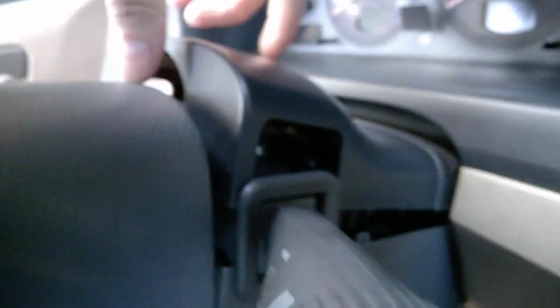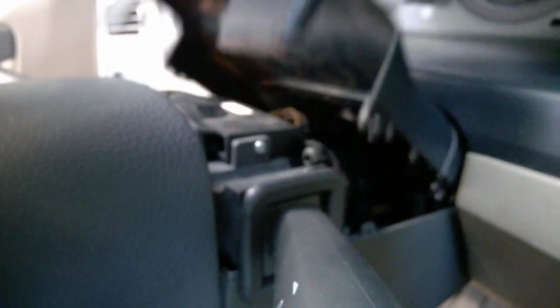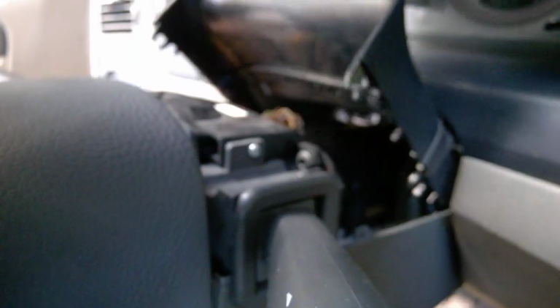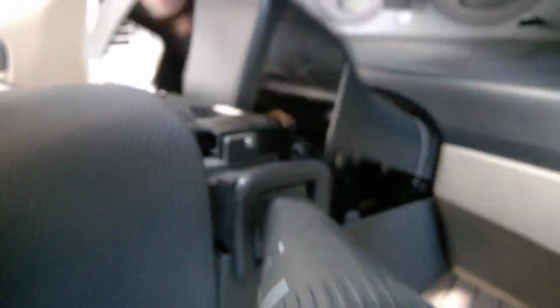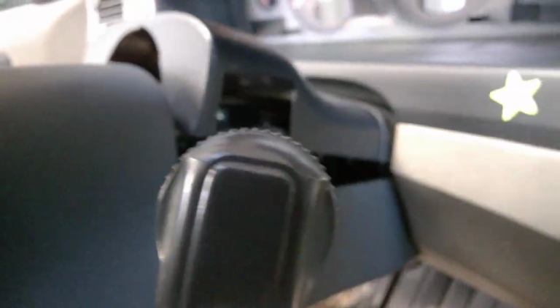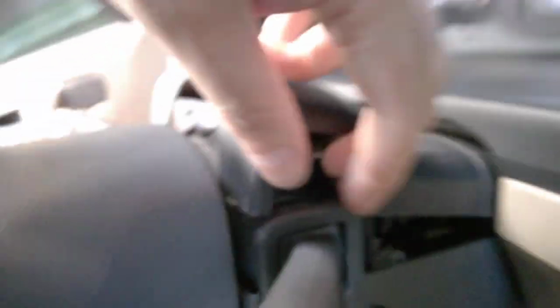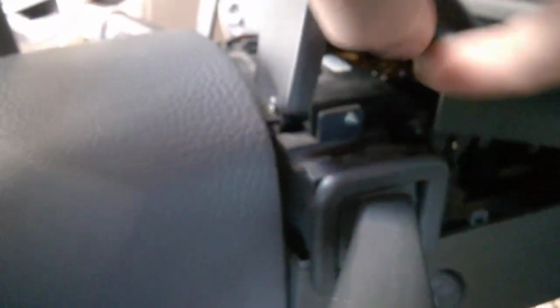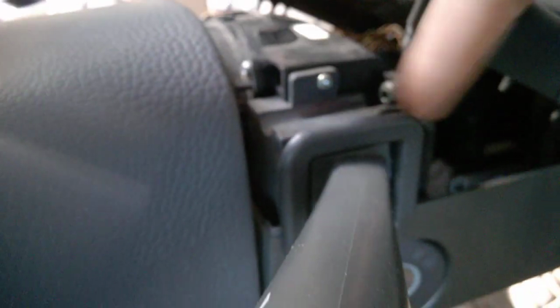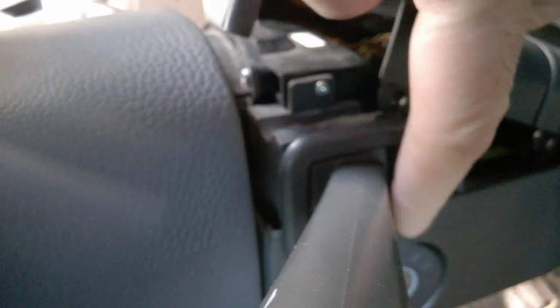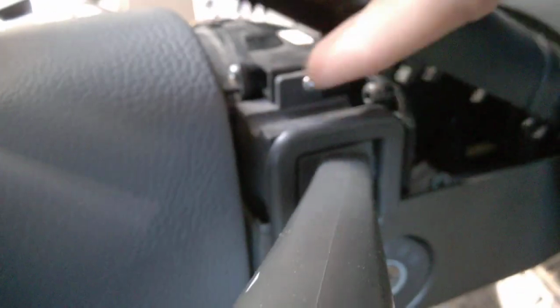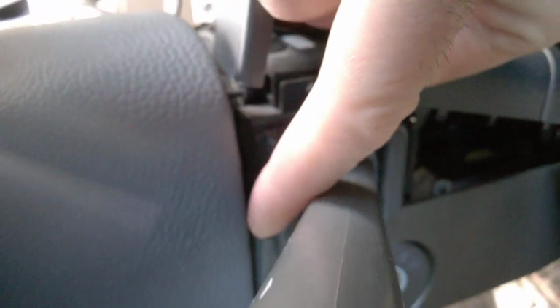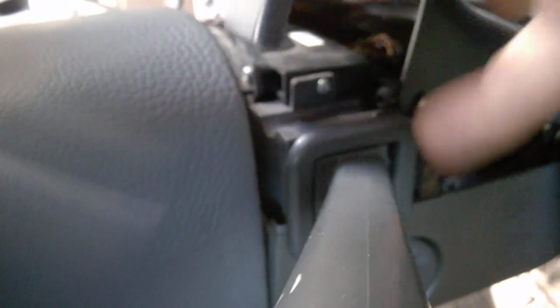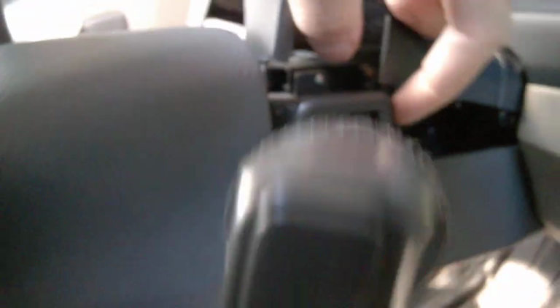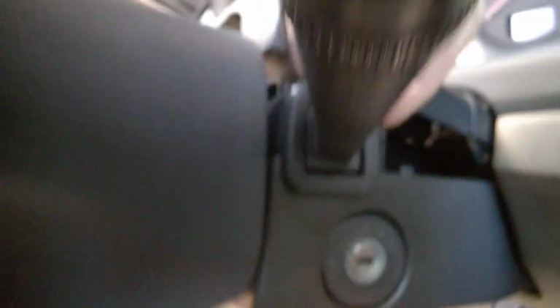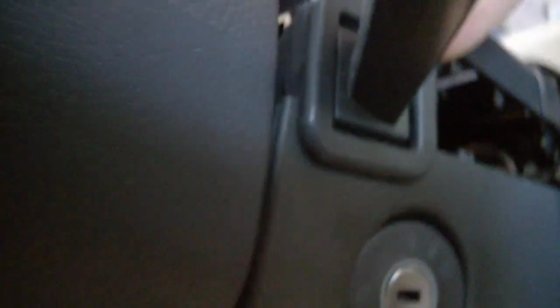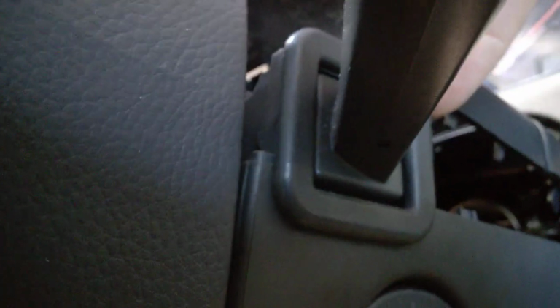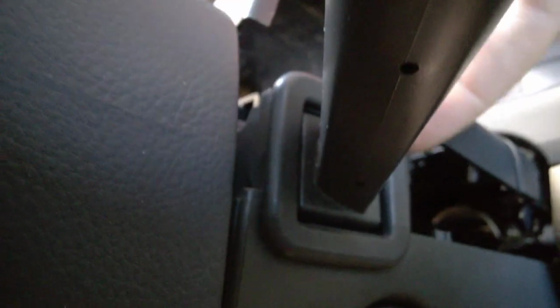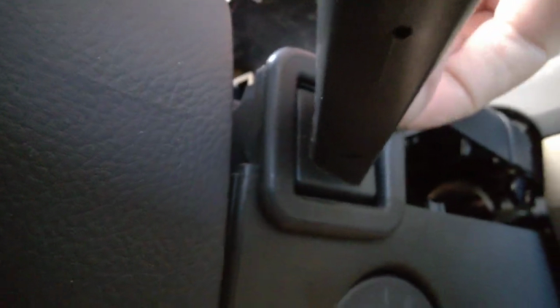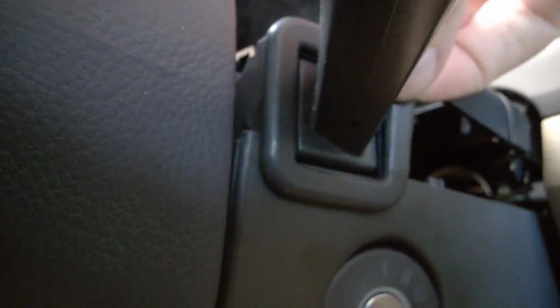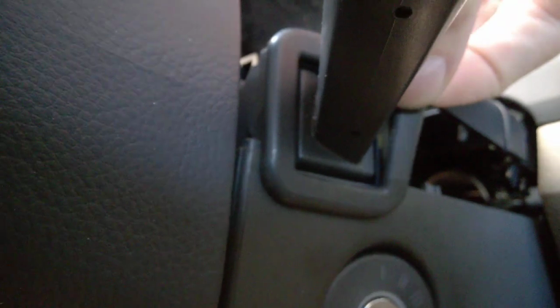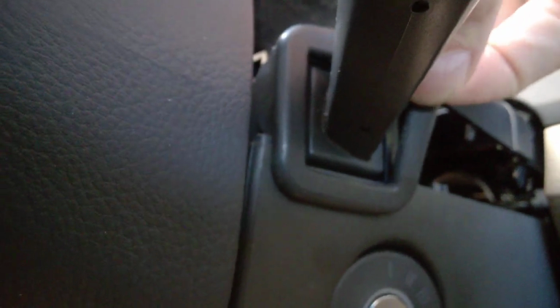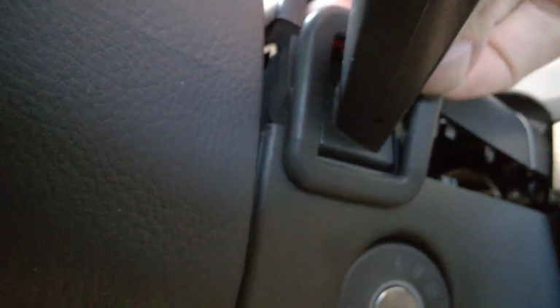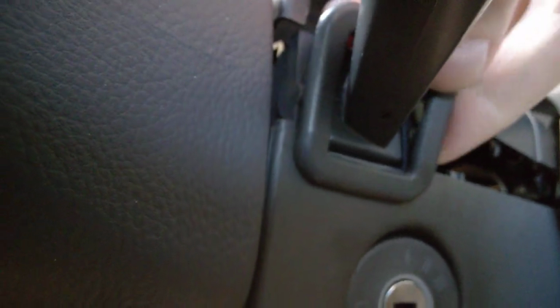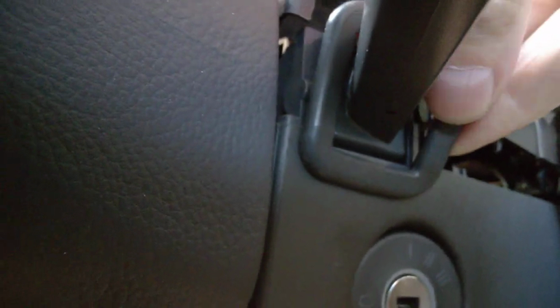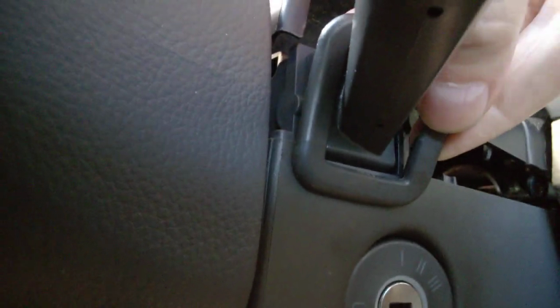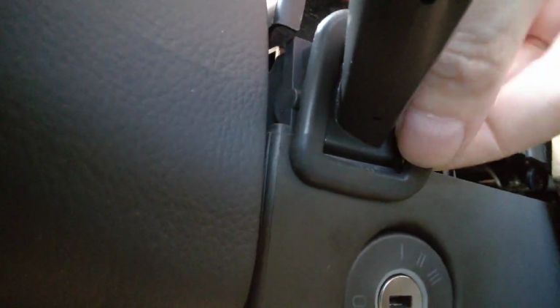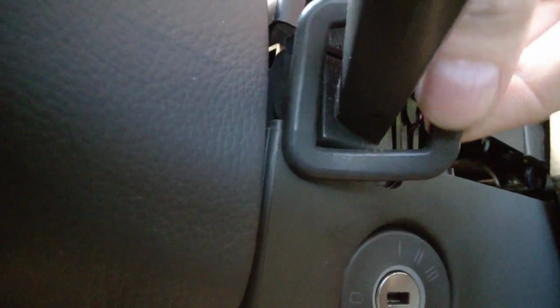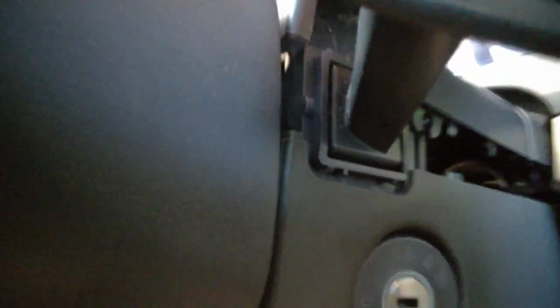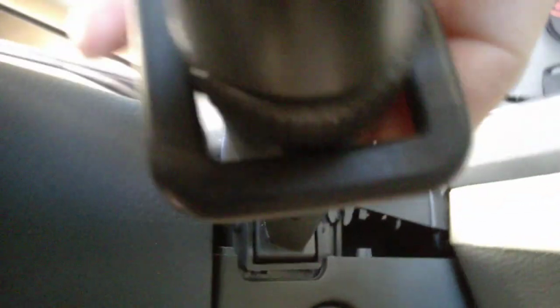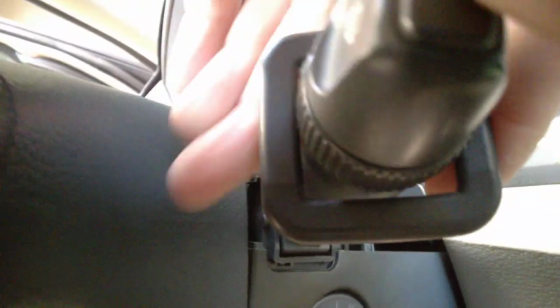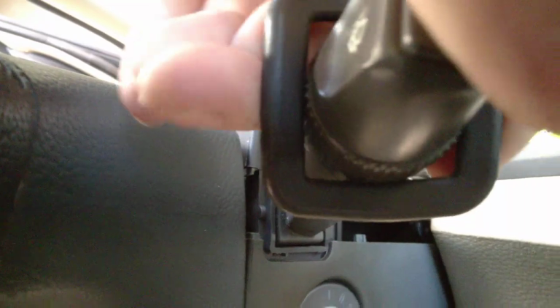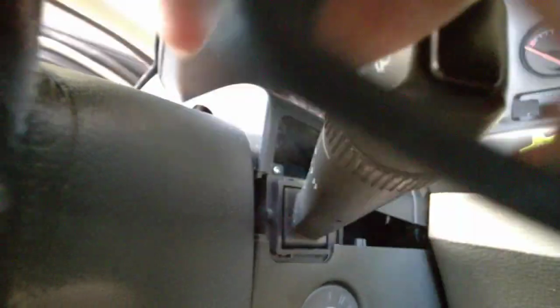Pop the upper cover and then check this kind of rubber gasket — or whatever trim it is — see how it sits in there before you remove it, because sometimes it's pretty annoying to put back. I want to show you behind it.